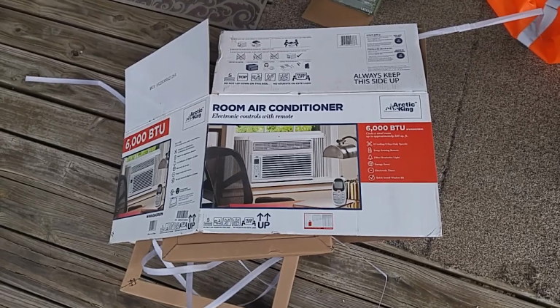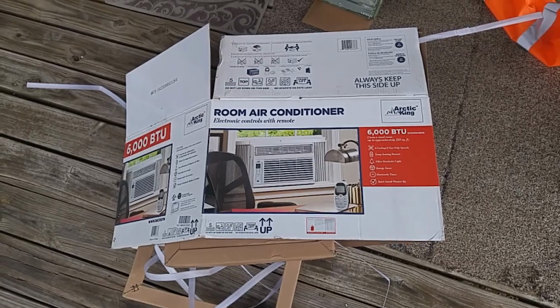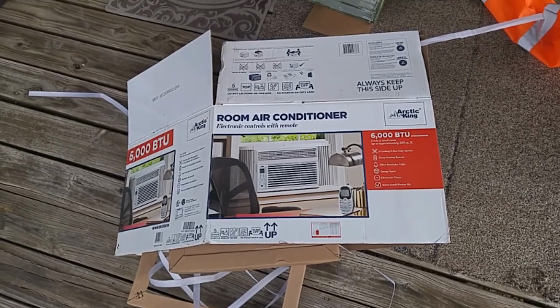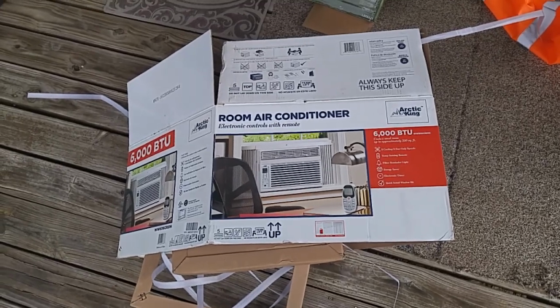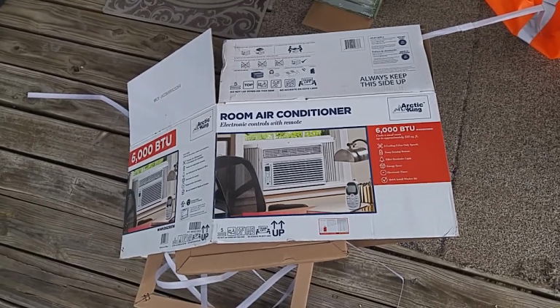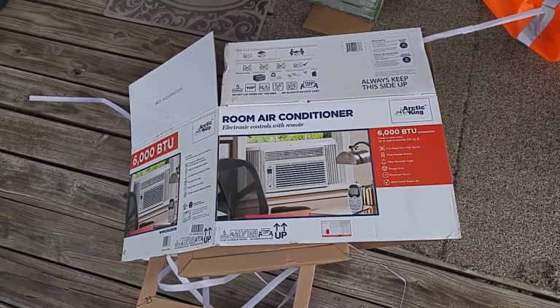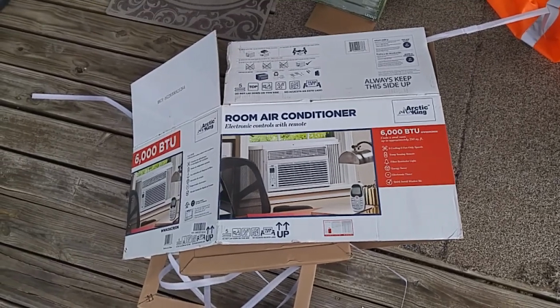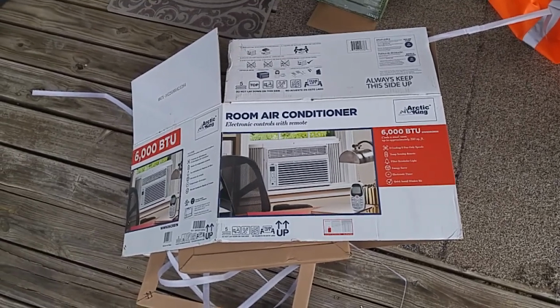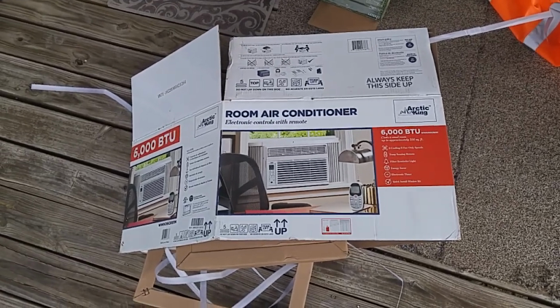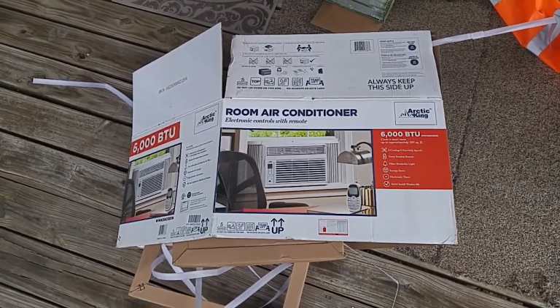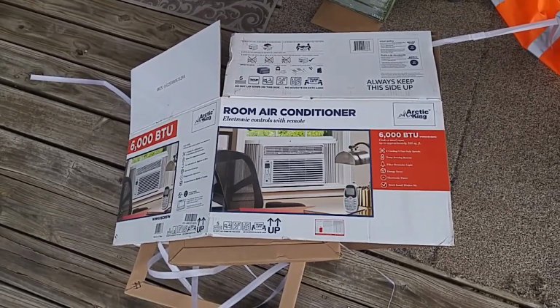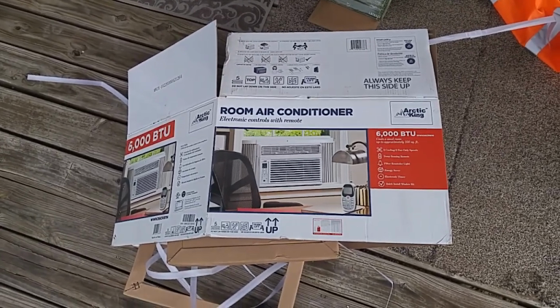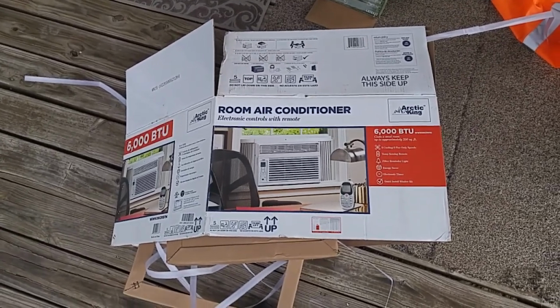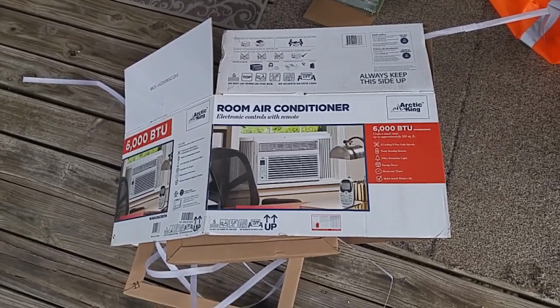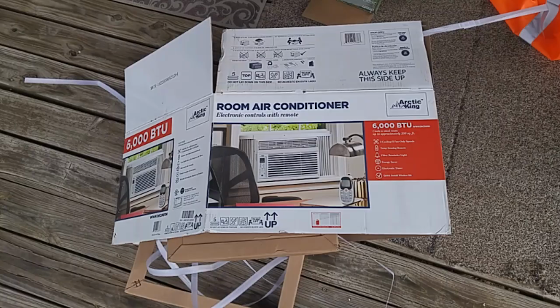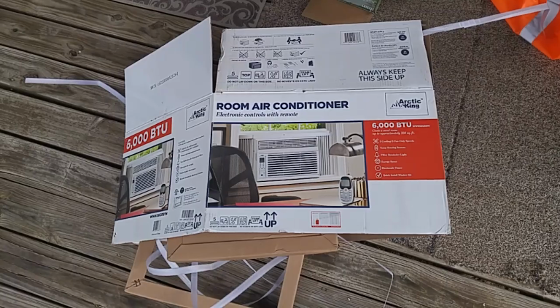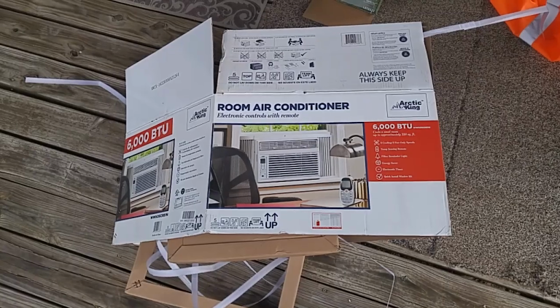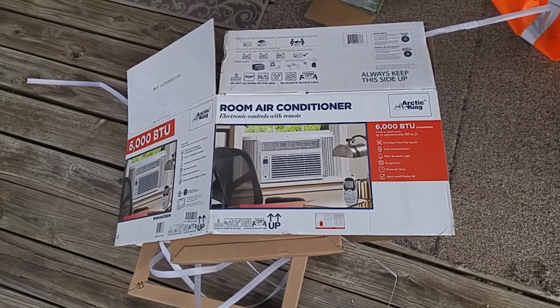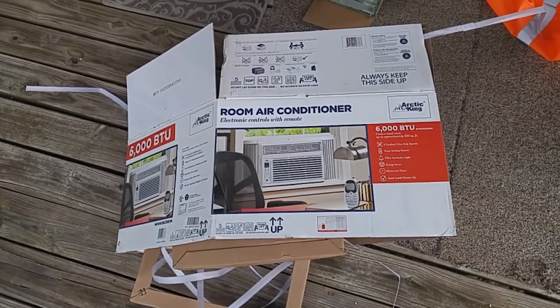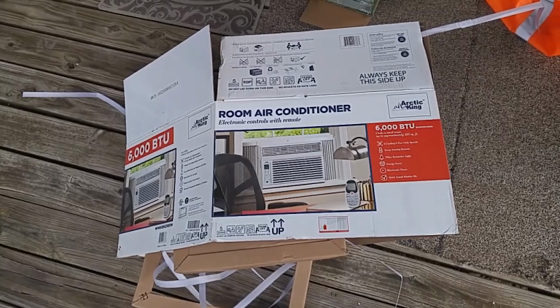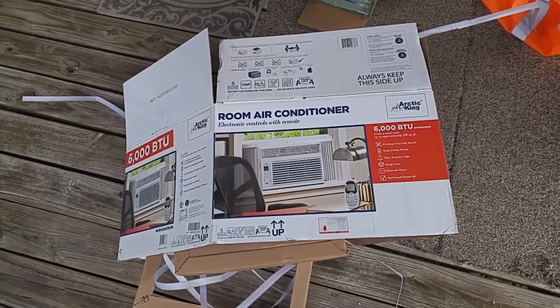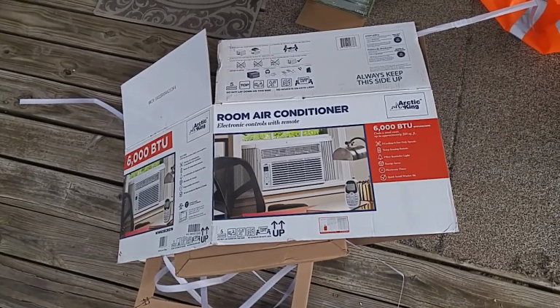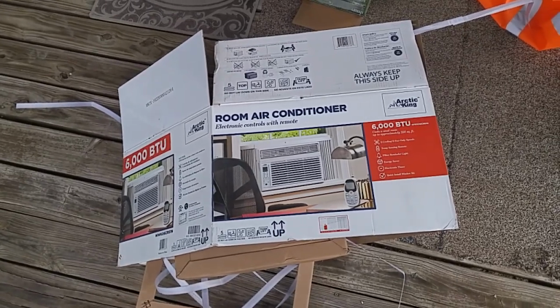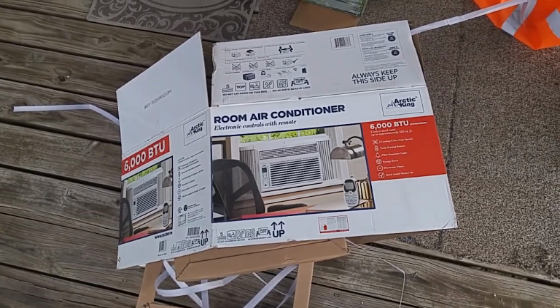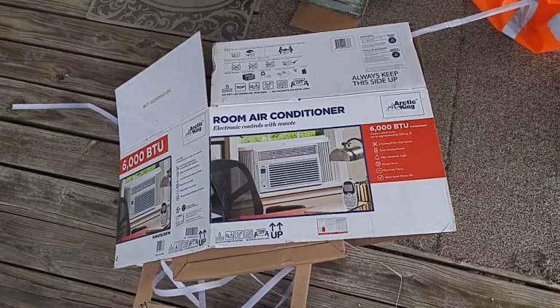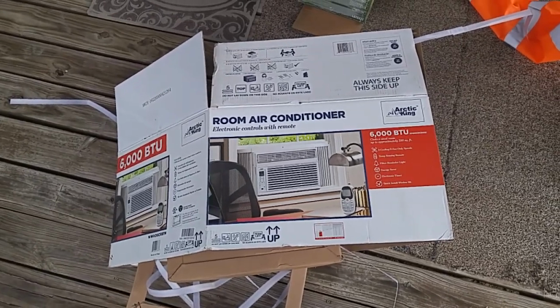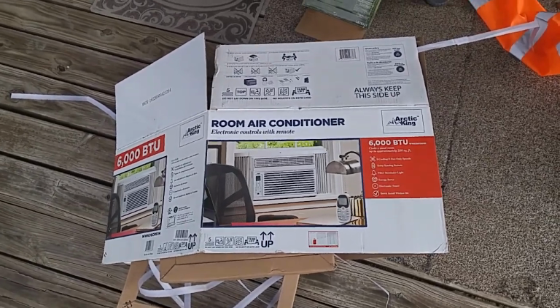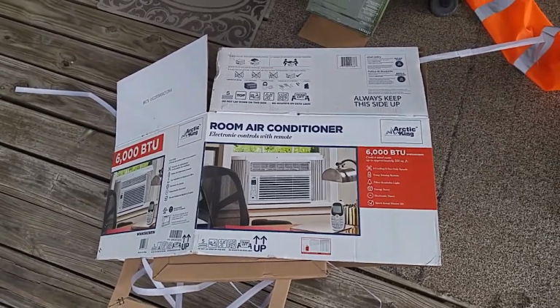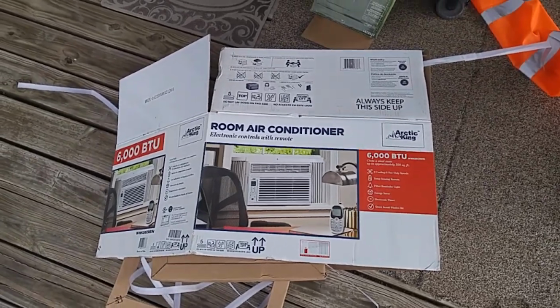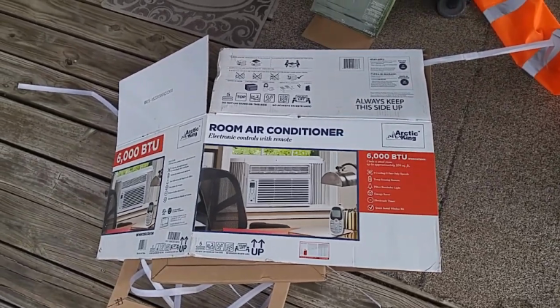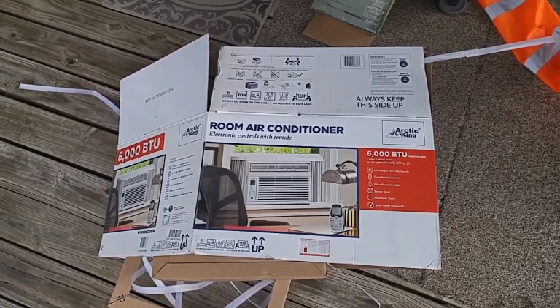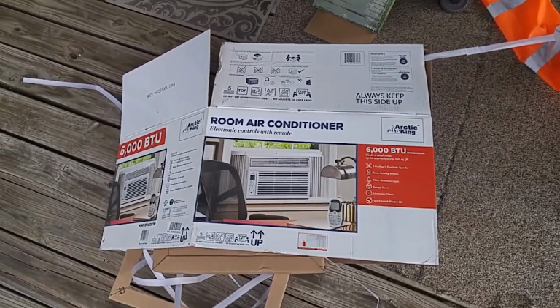Hi fellow humans, this is Rusty78609. I live in a 16-foot travel trailer and I have a 2018 Coachman Clipper Cadet 16 CFB.